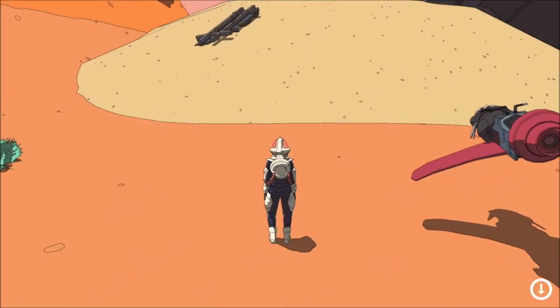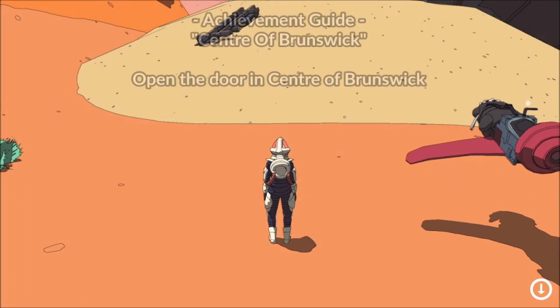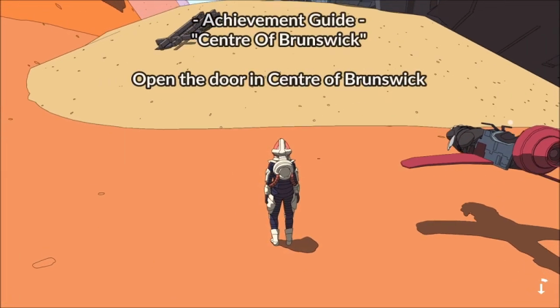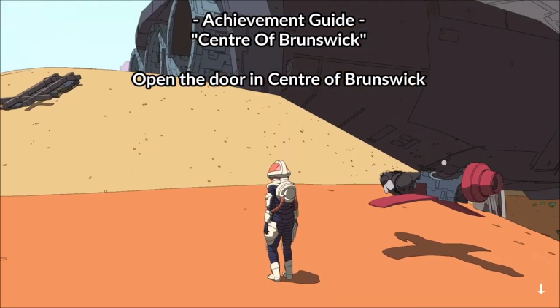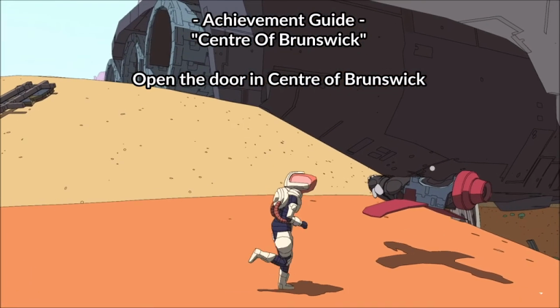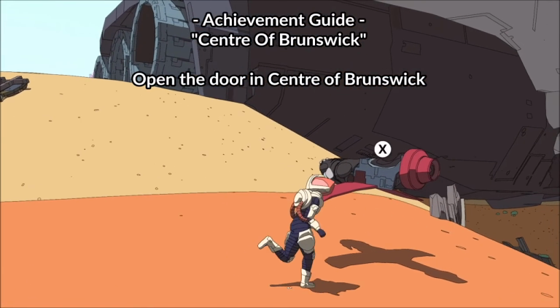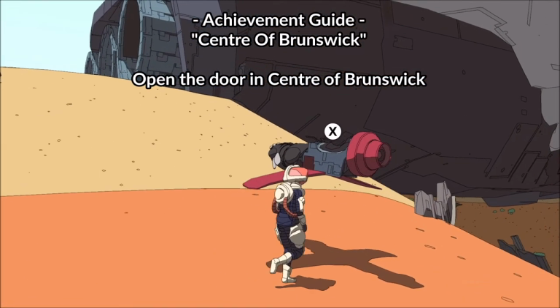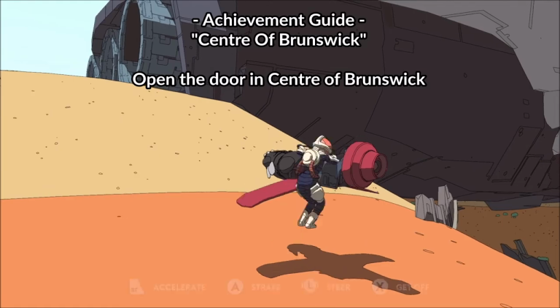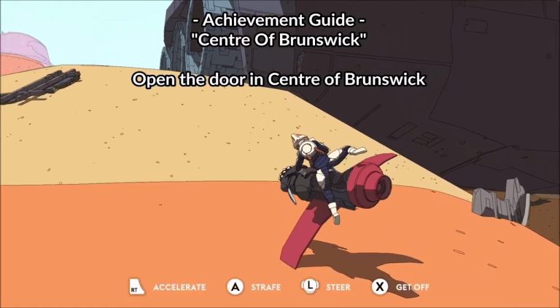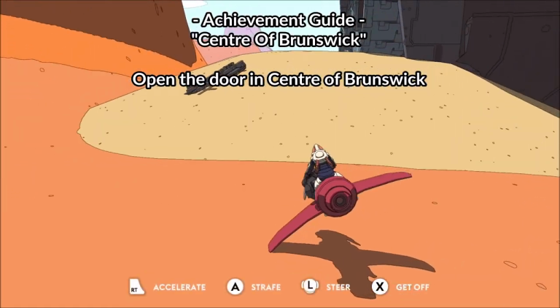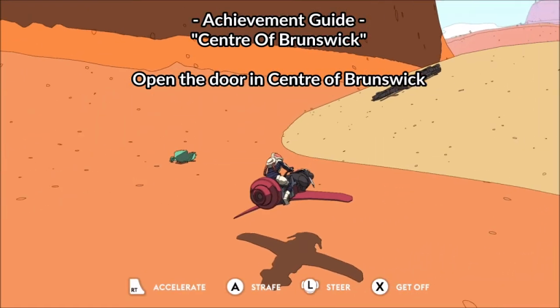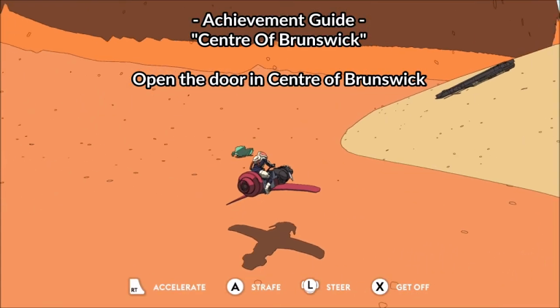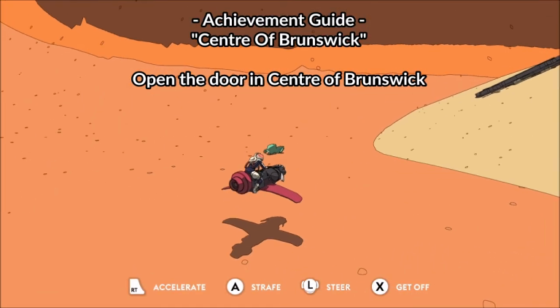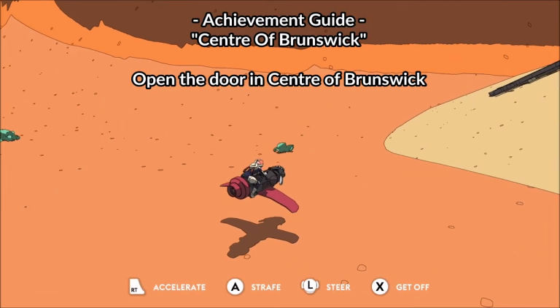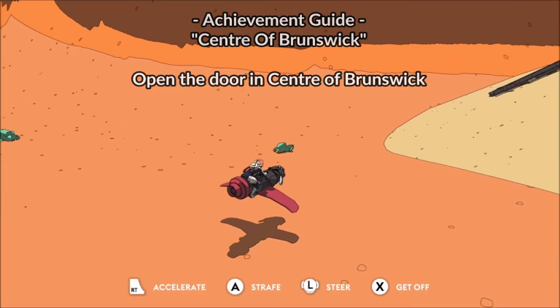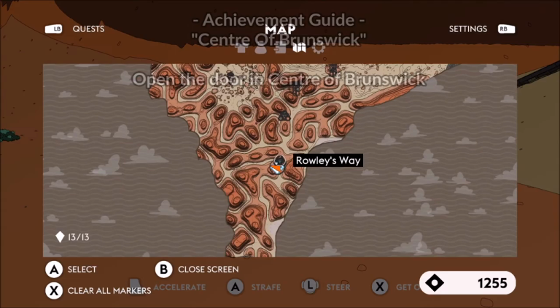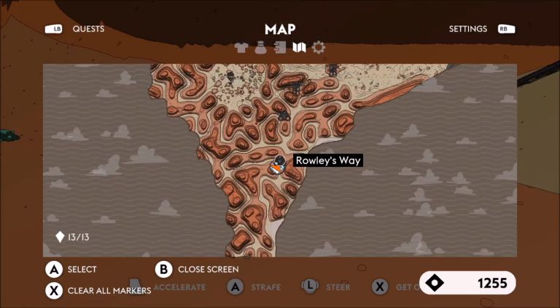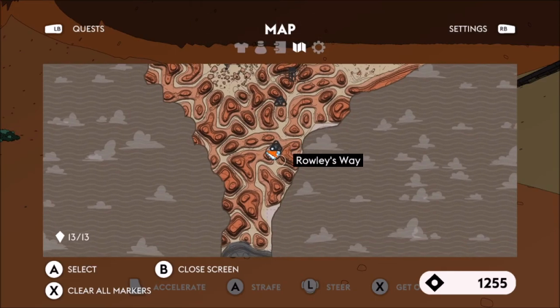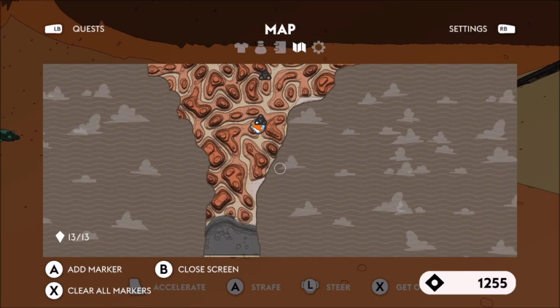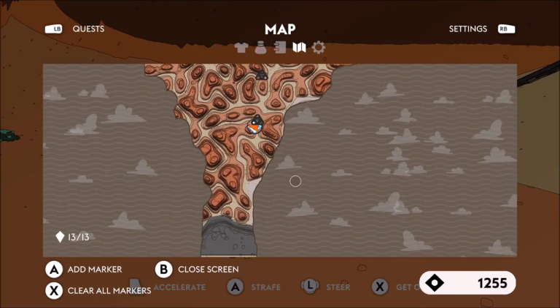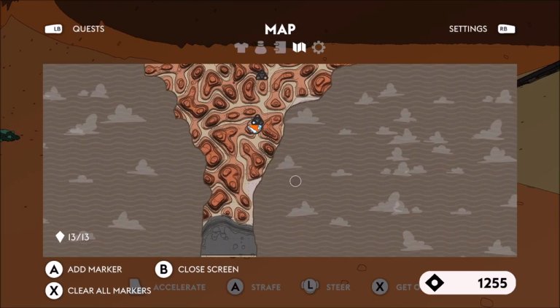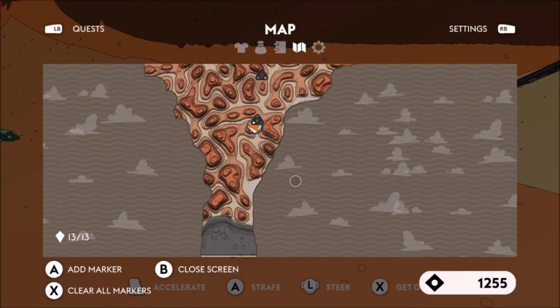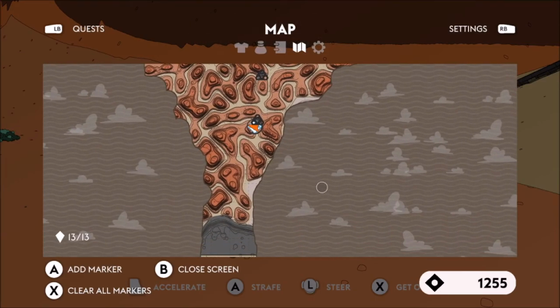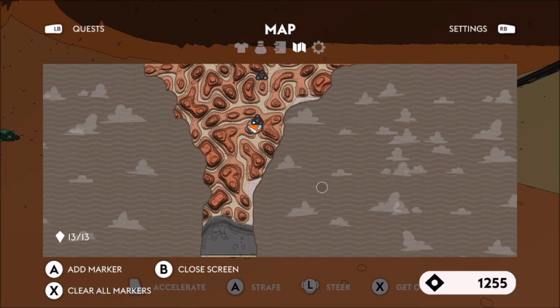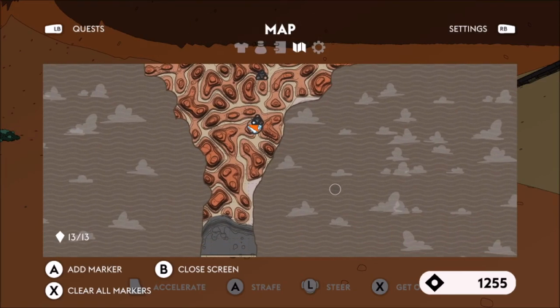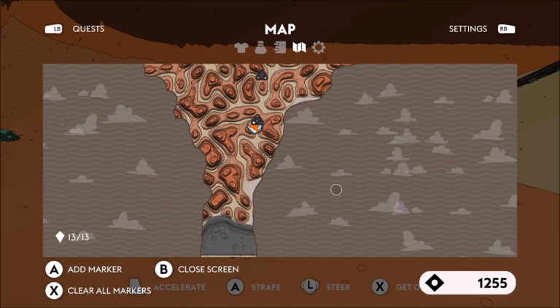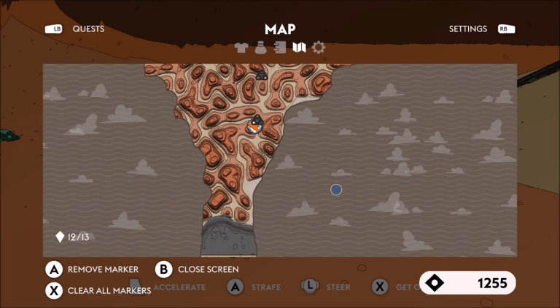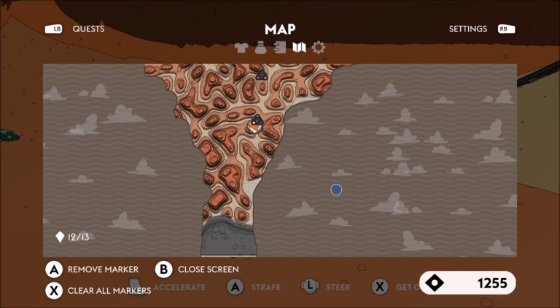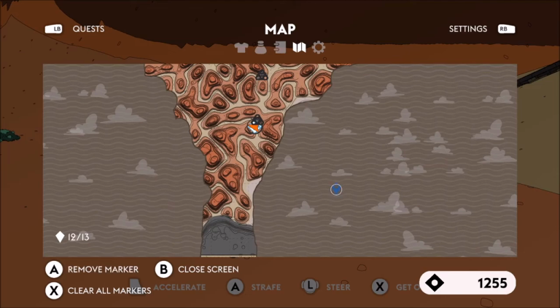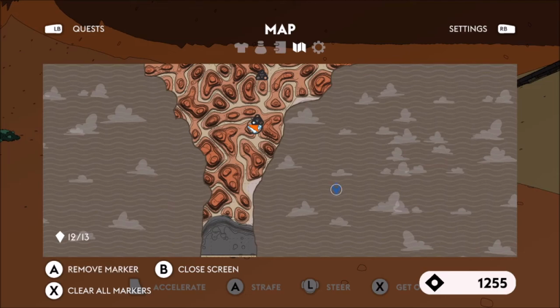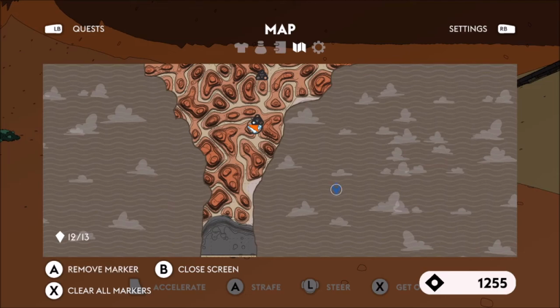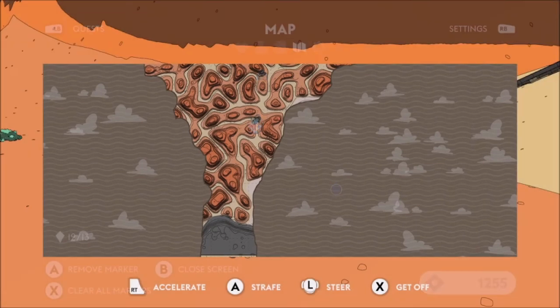Hi all and welcome to this achievement guide in Sable for unlocking the Center of Brunswick, which is given for opening the door in the center of Brunswick.